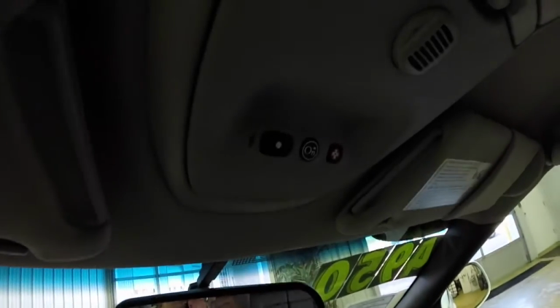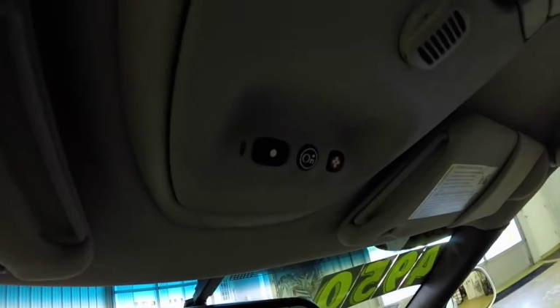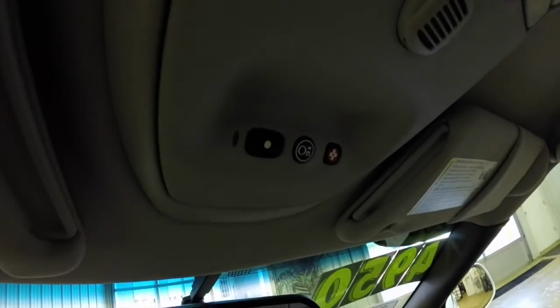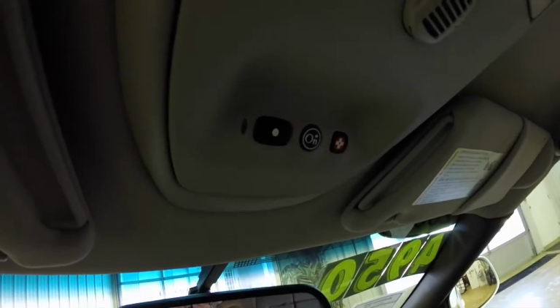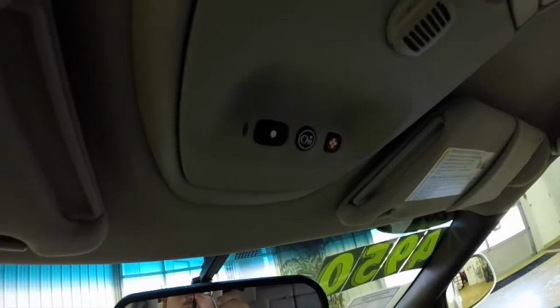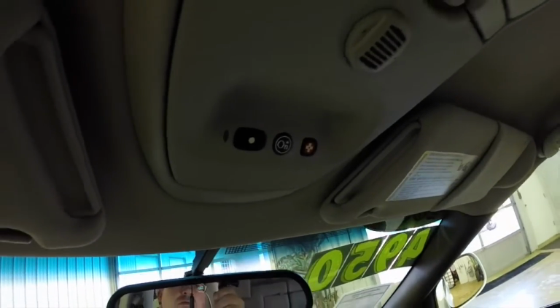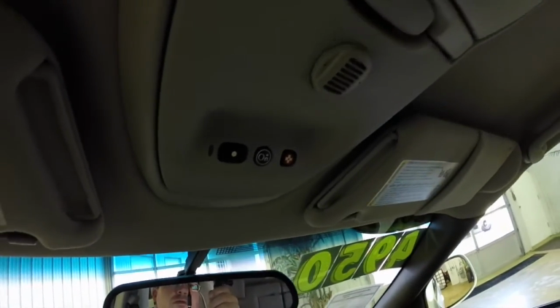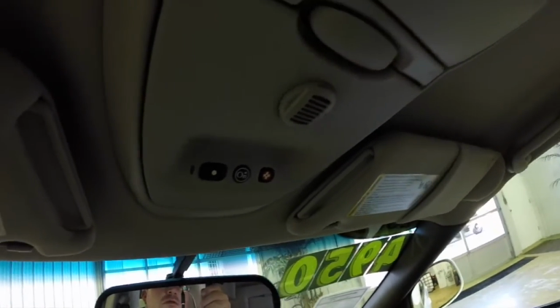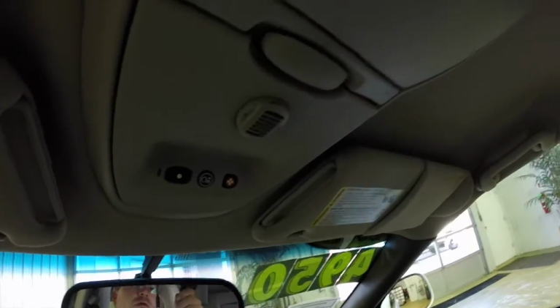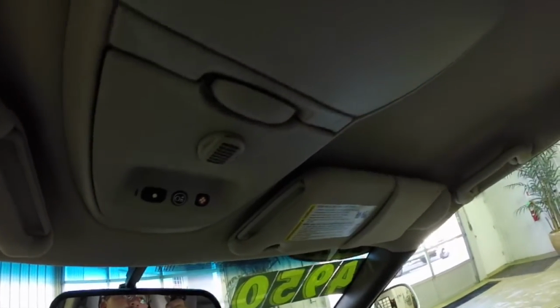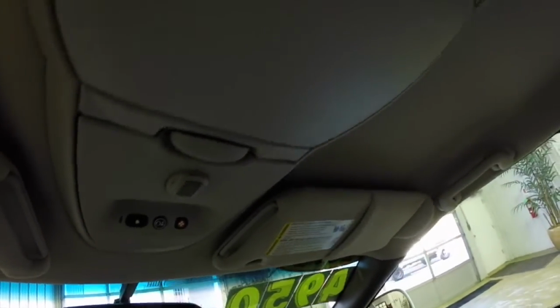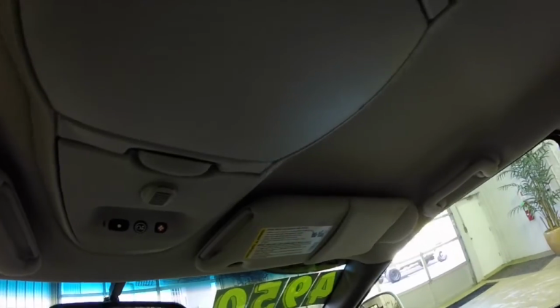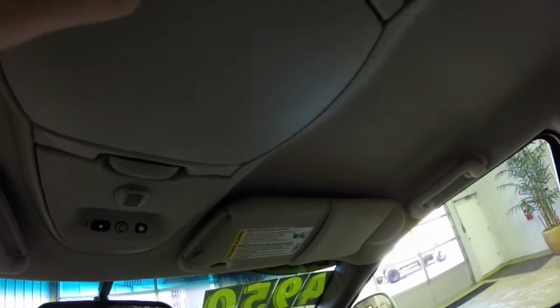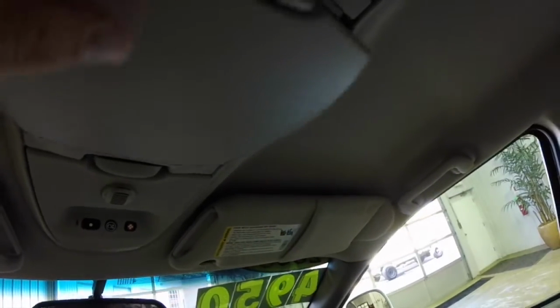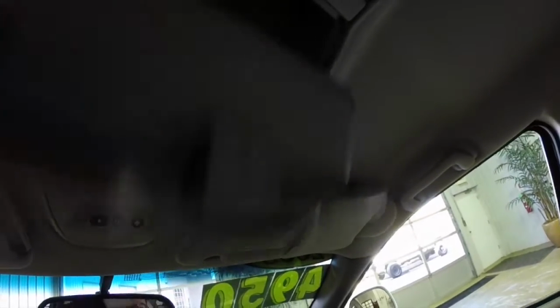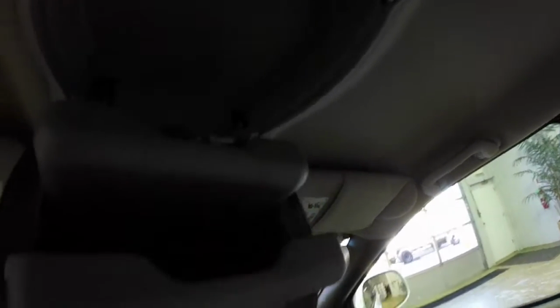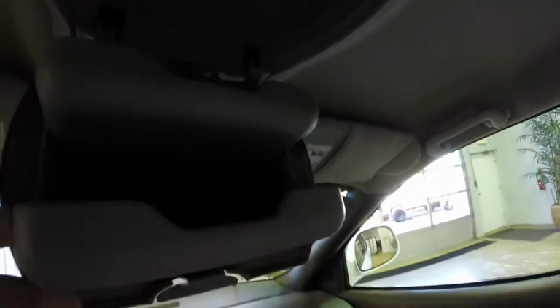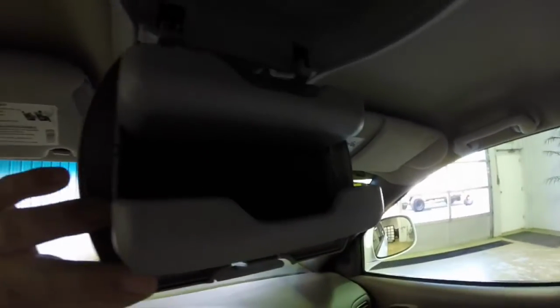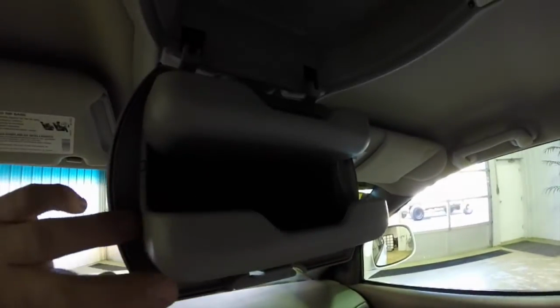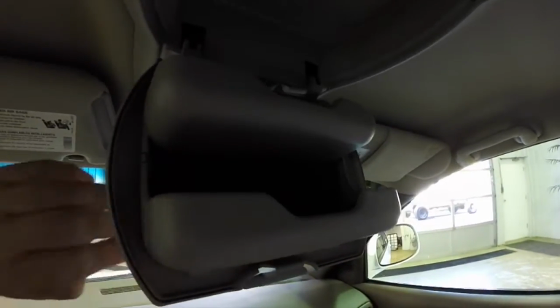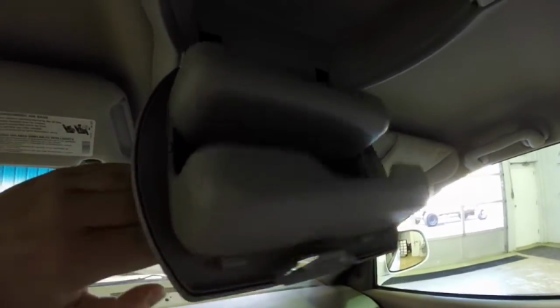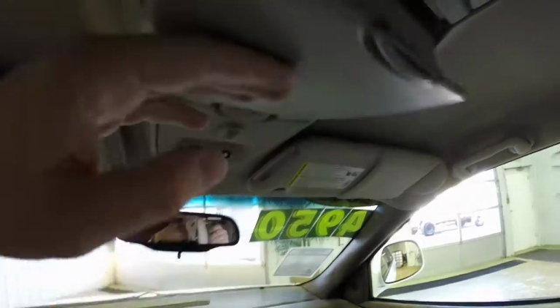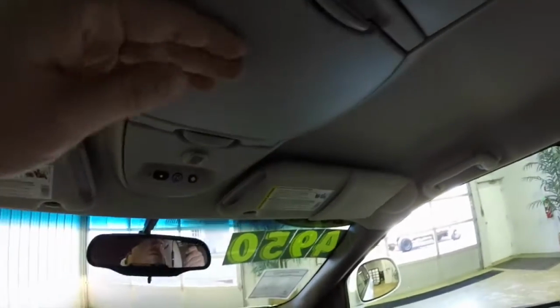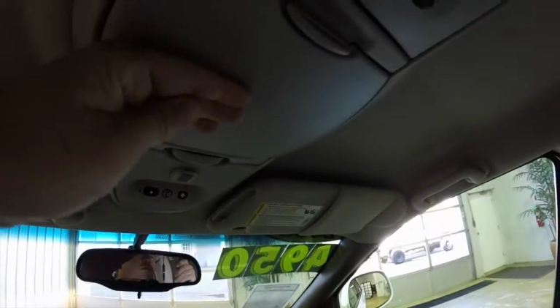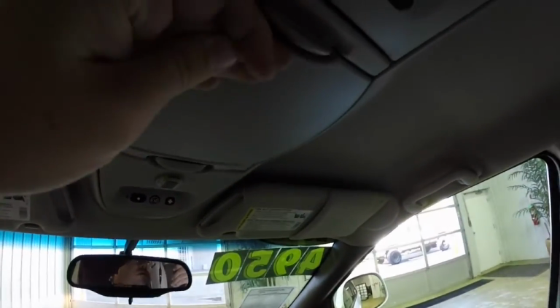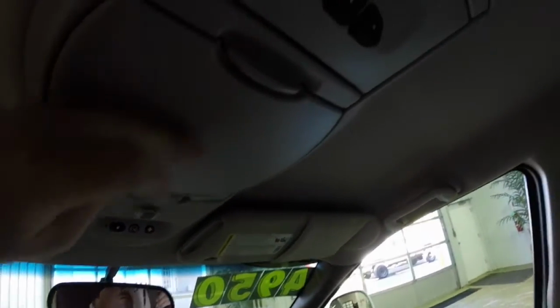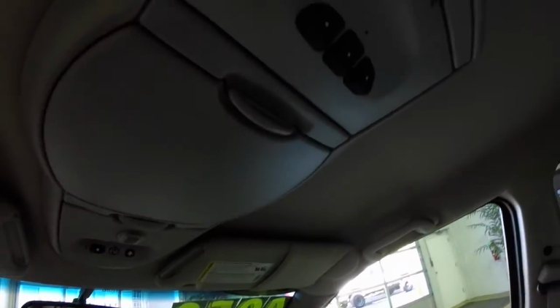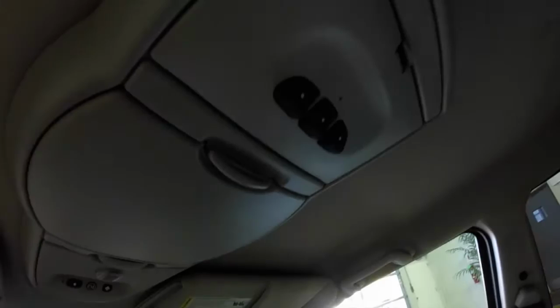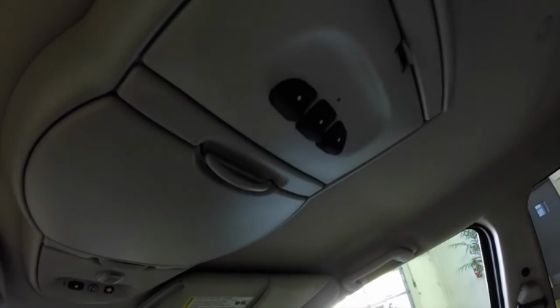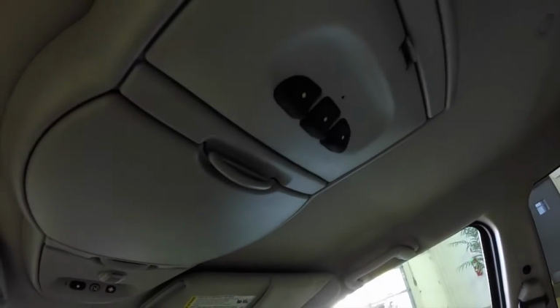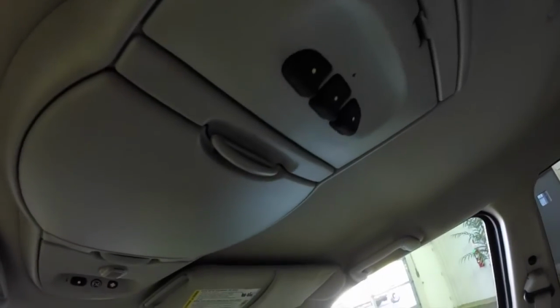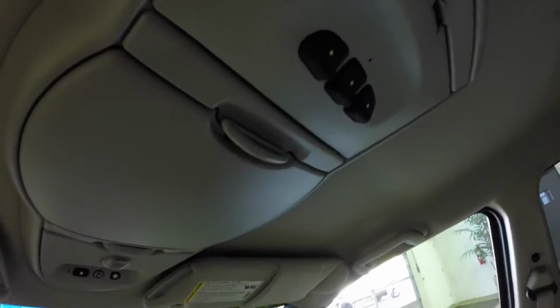Overhead, you have OnStar and dual sunglasses storage. You've also got your Homelink universal garage door opener.